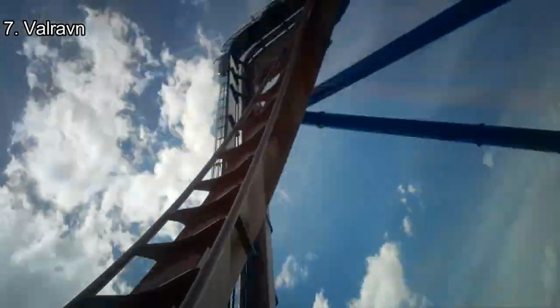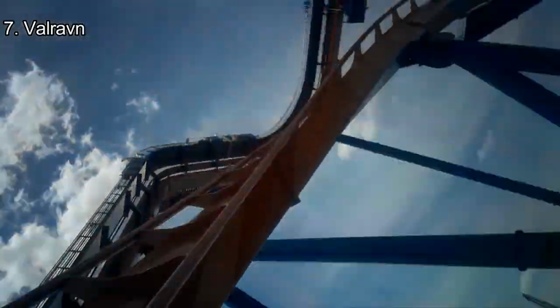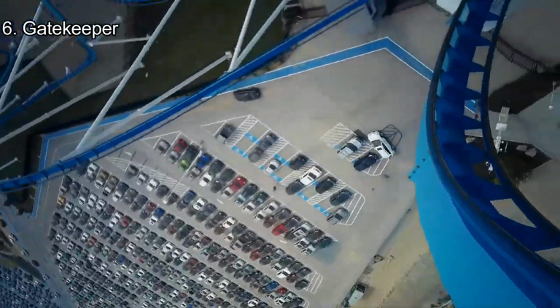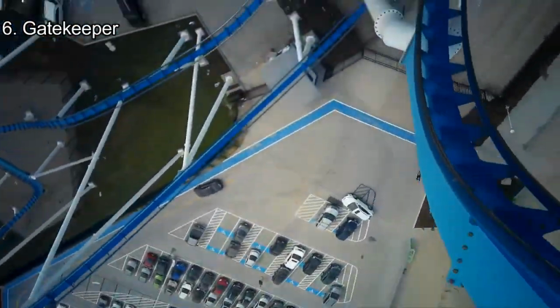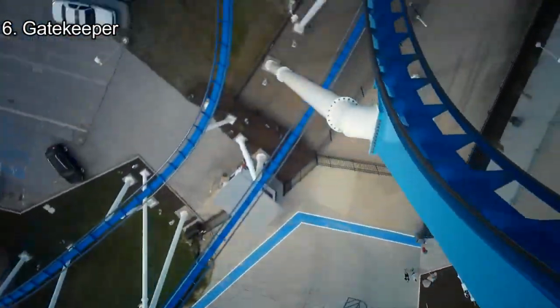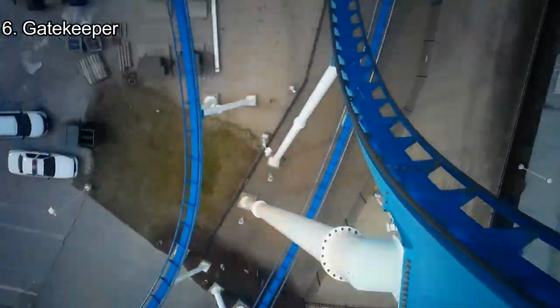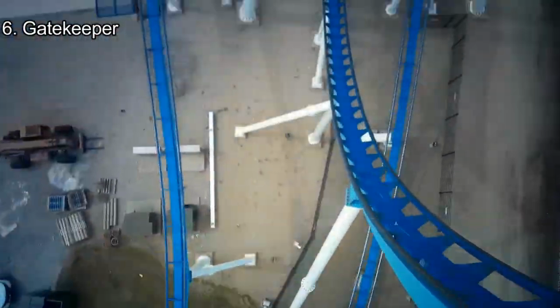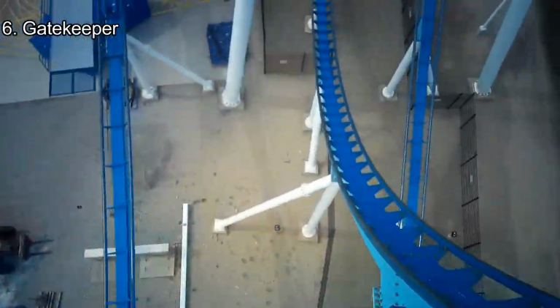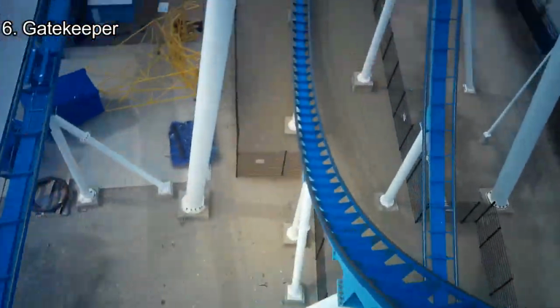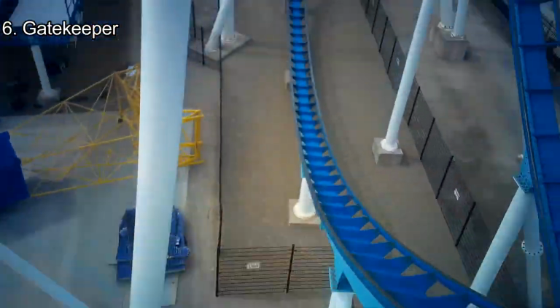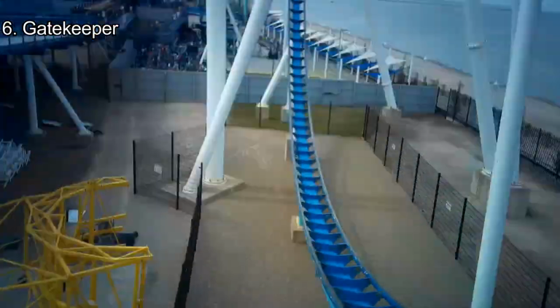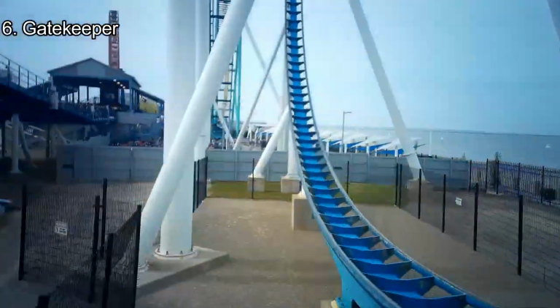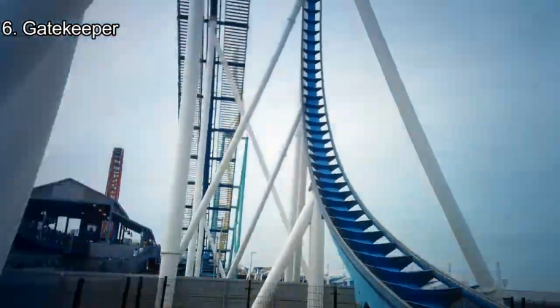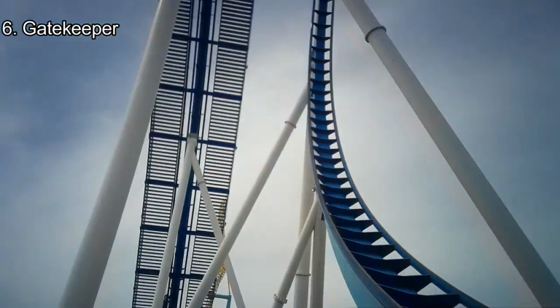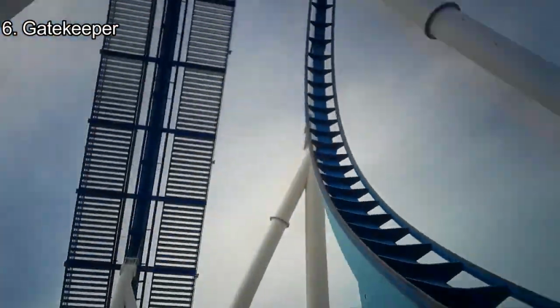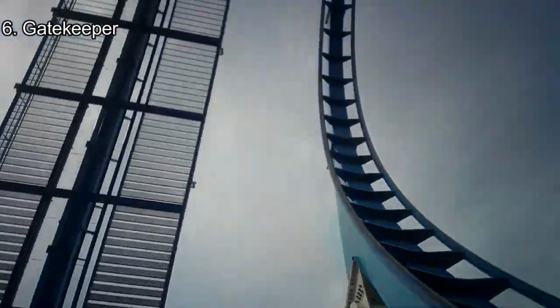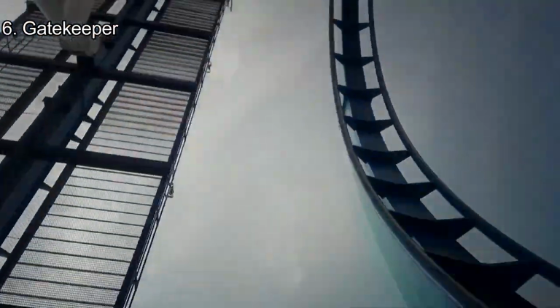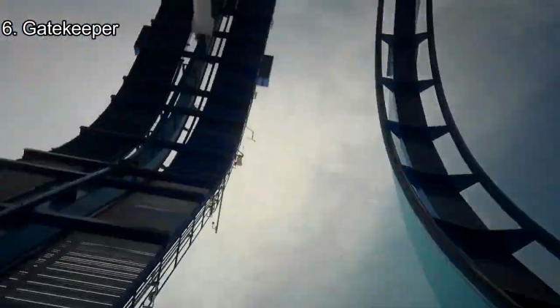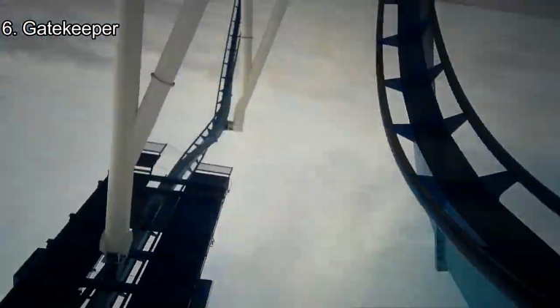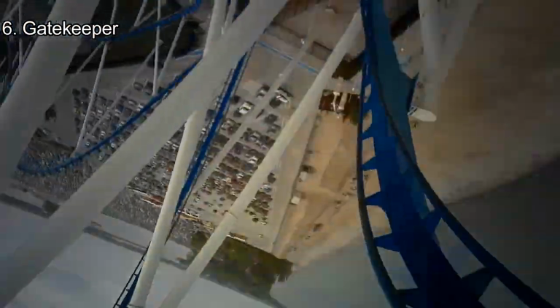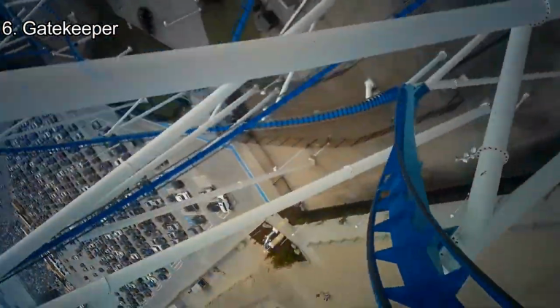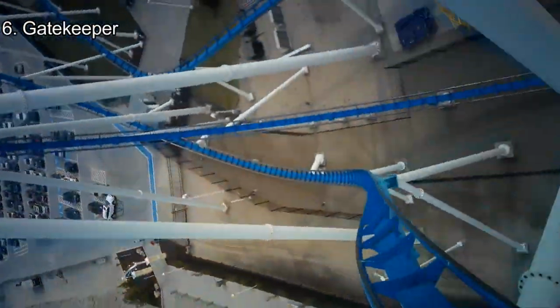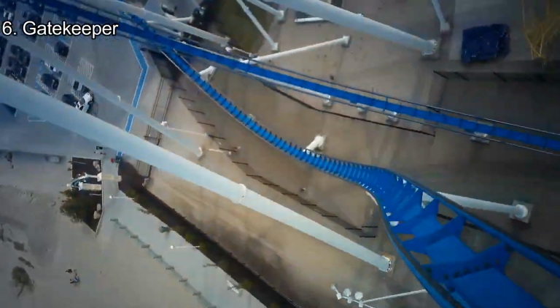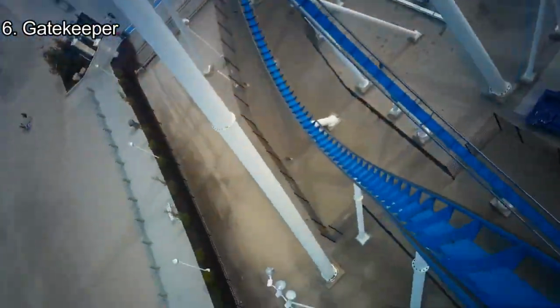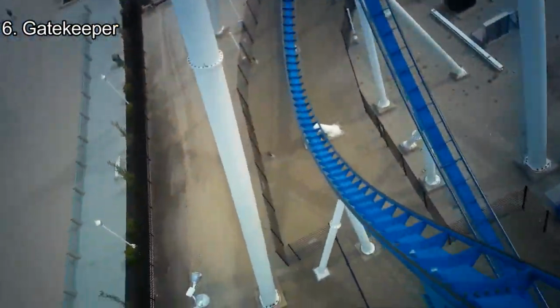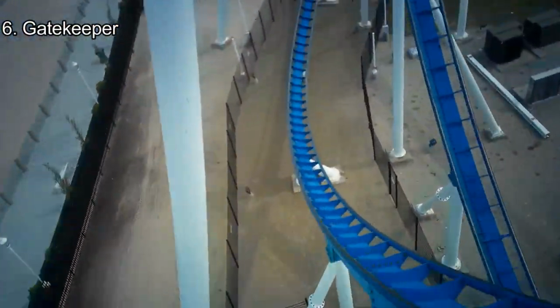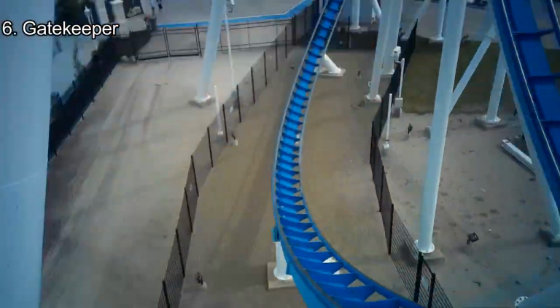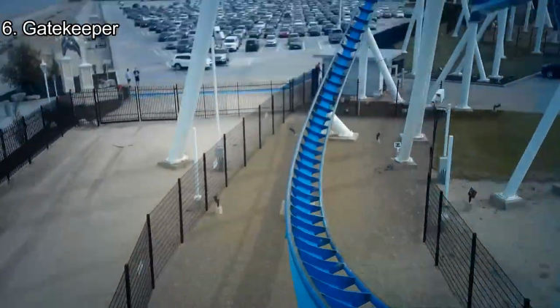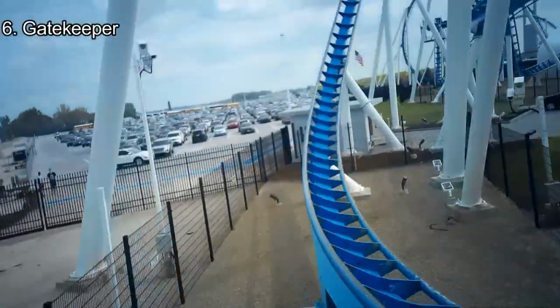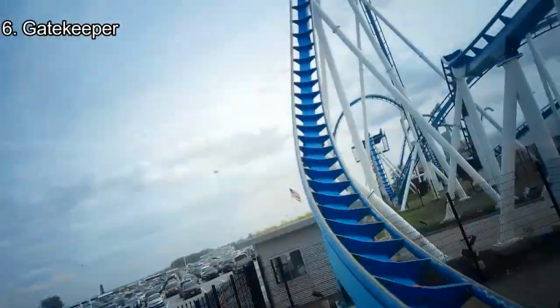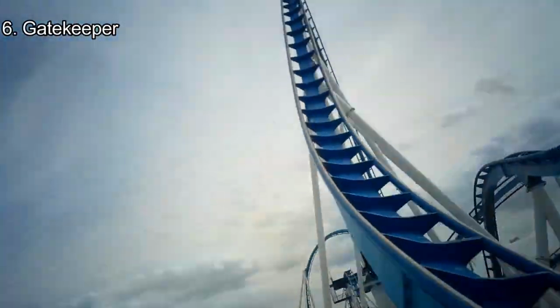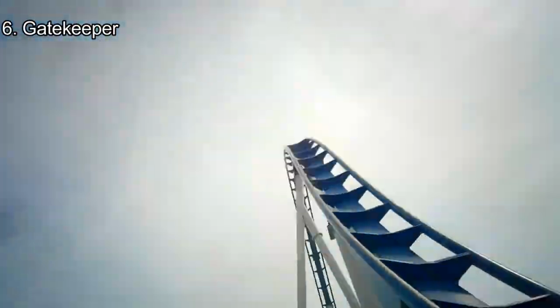Number 6: Gatekeeper. Gatekeeper is similar to the last ride — a little hated by enthusiasts — but the hangtime-filled first drop is terrifying in the front rows, and the headchoppers are always fun. Even the little airtime hill provides some good floater air.